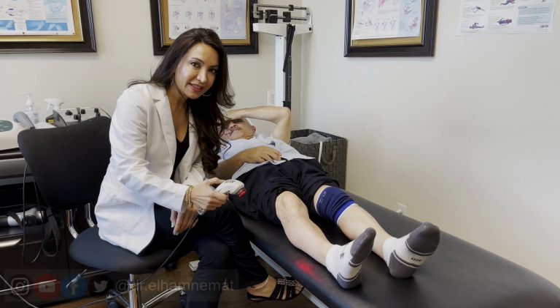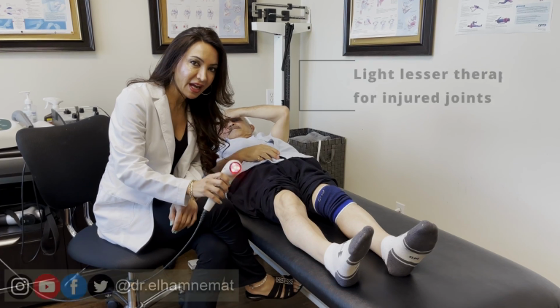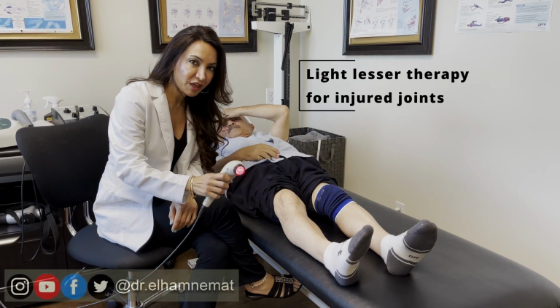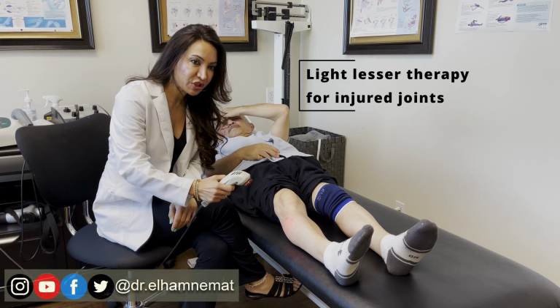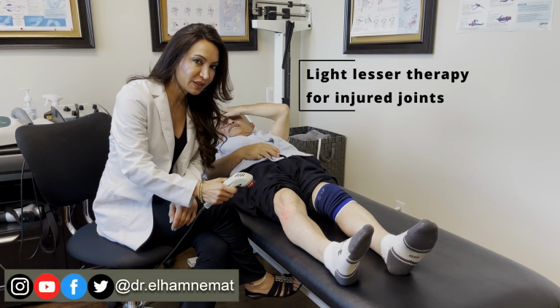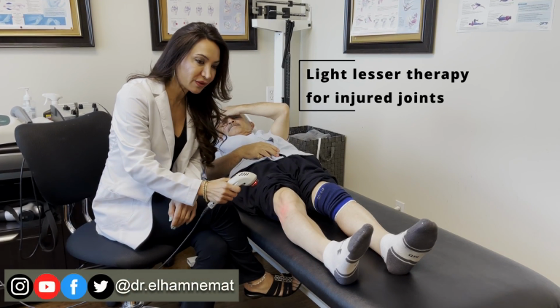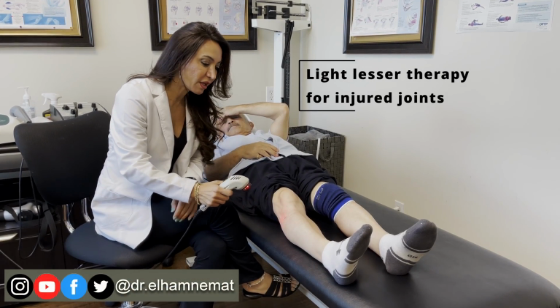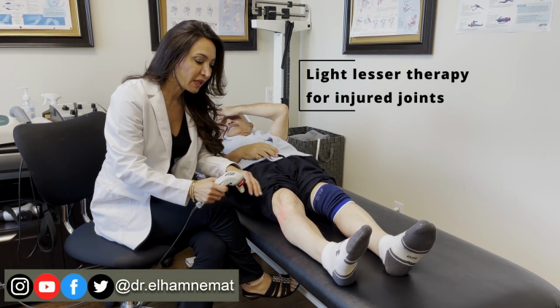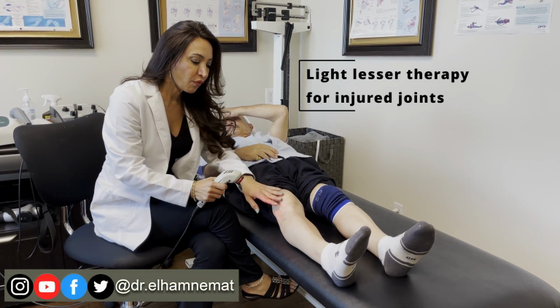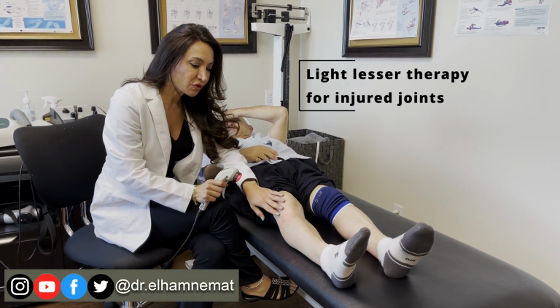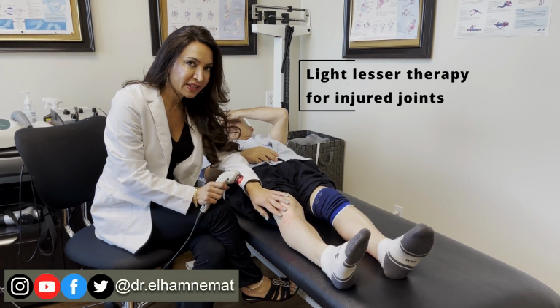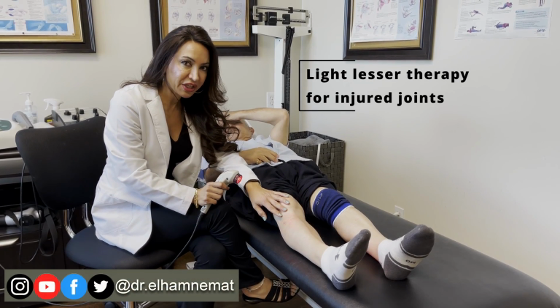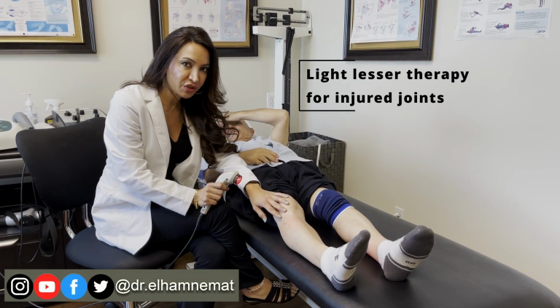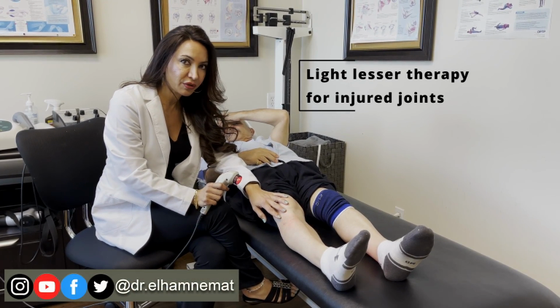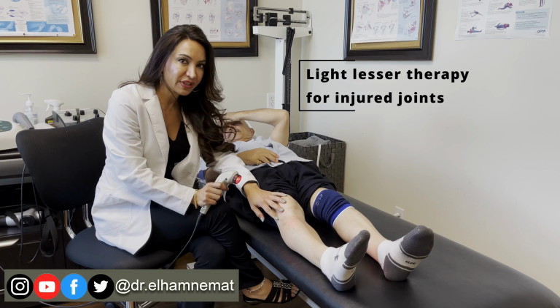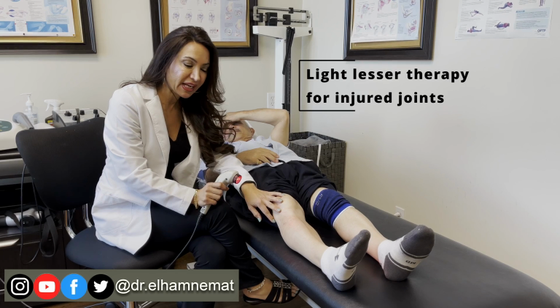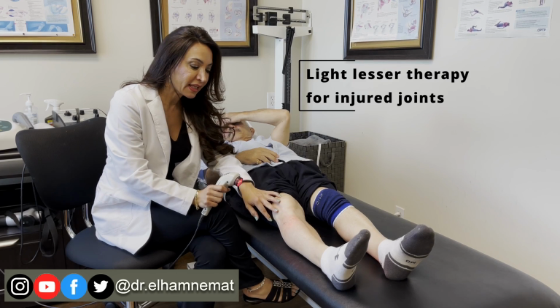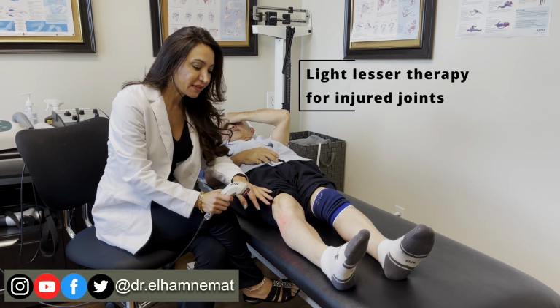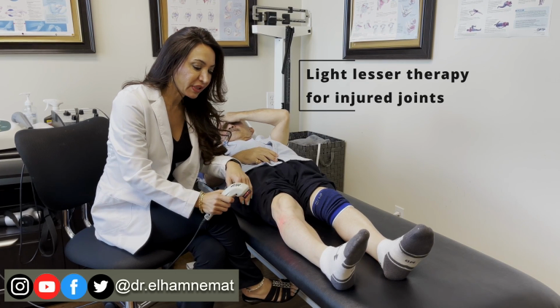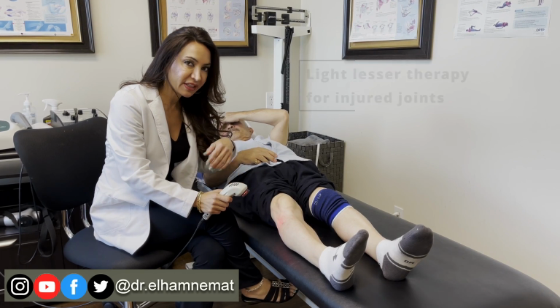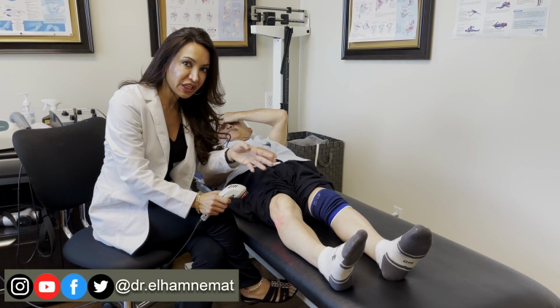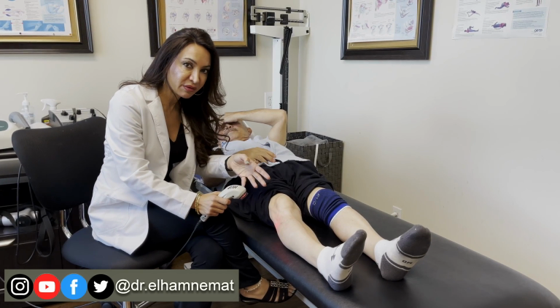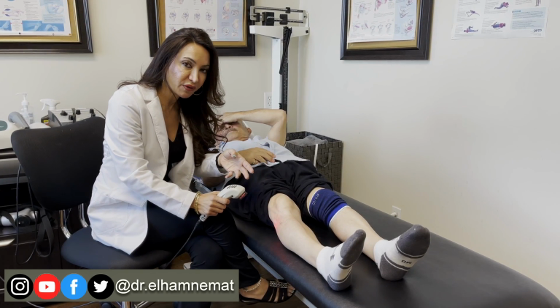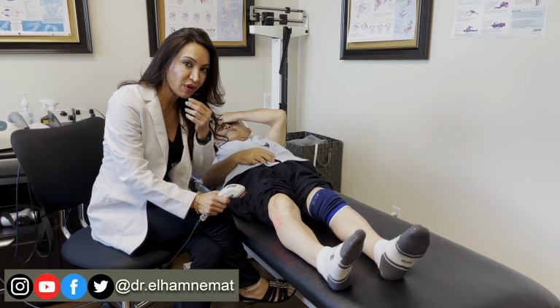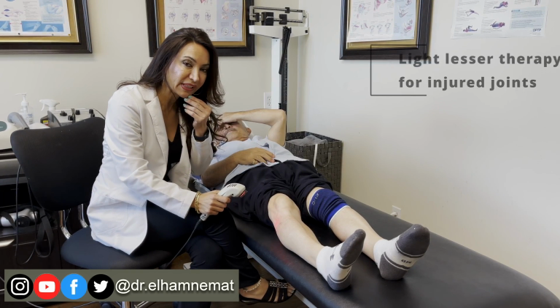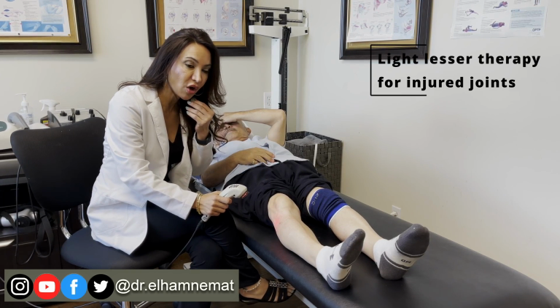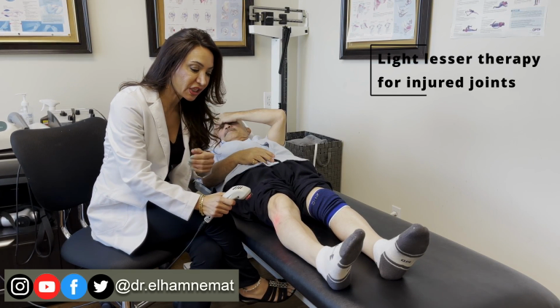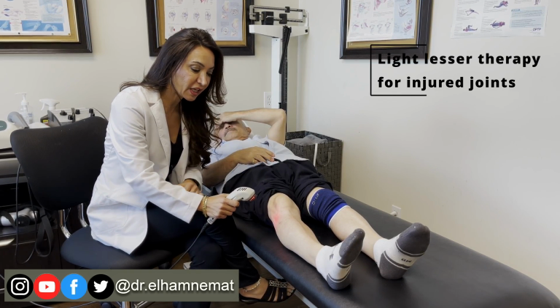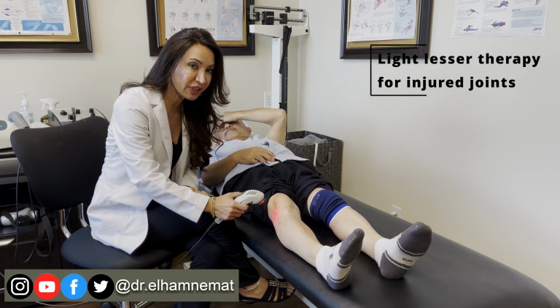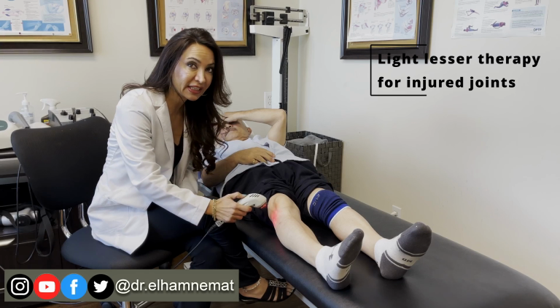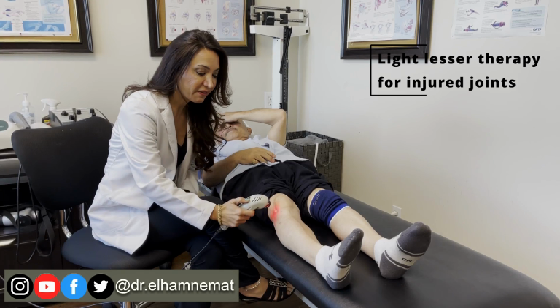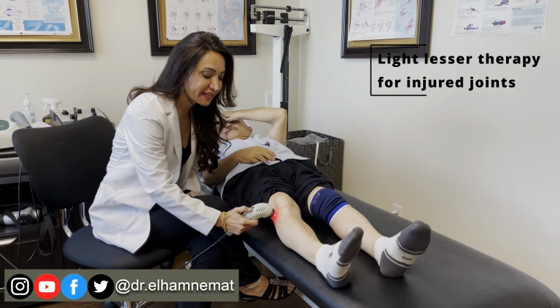This is a light therapy machine. This one is going to help for the joints that are injured or sprained. It's going to bring circulation, blood flow, and building collagen, and helps for healing faster.